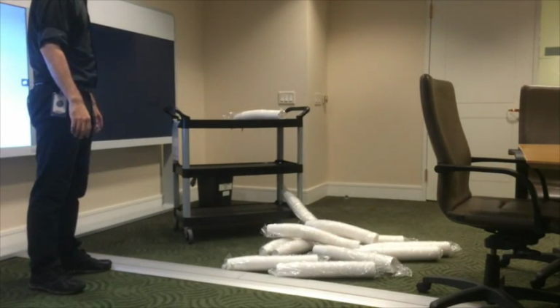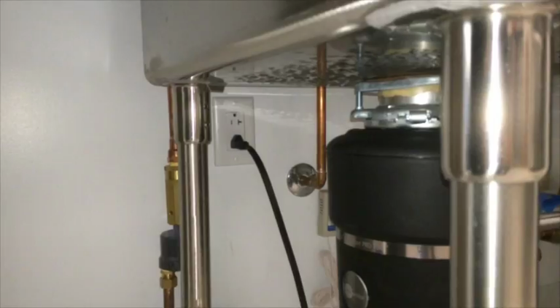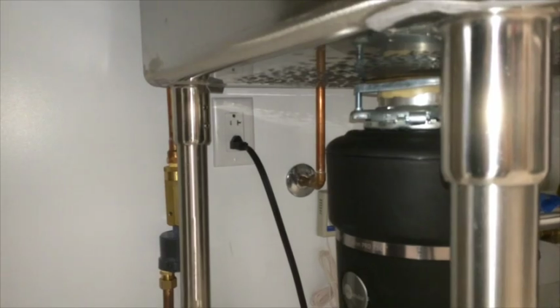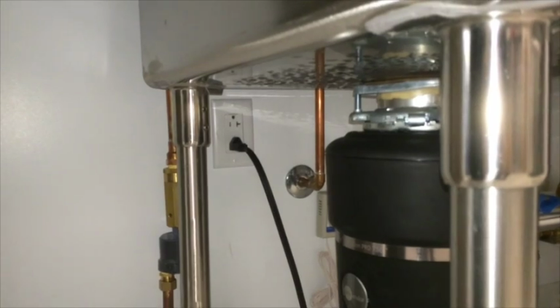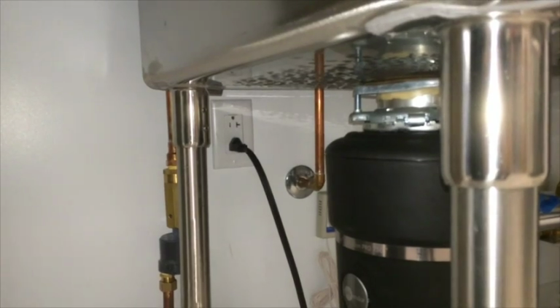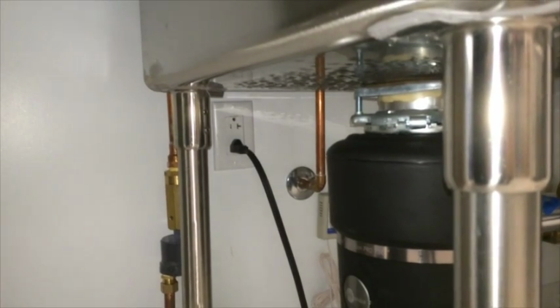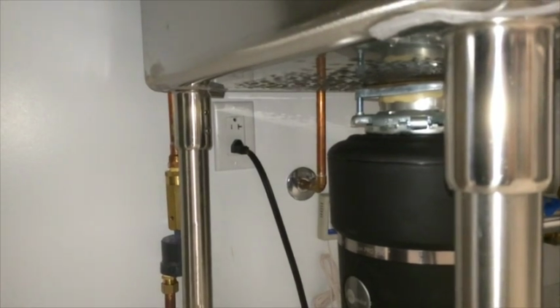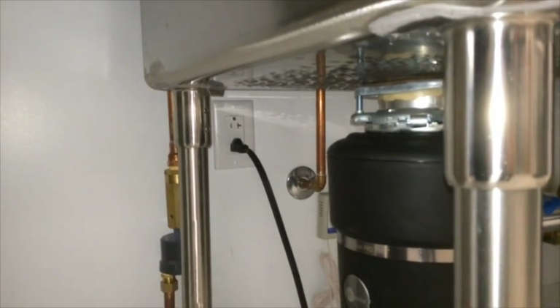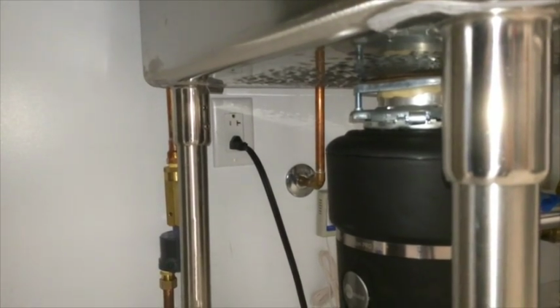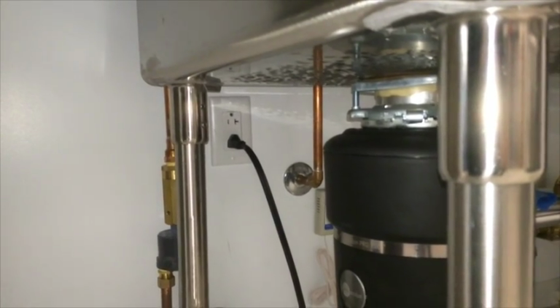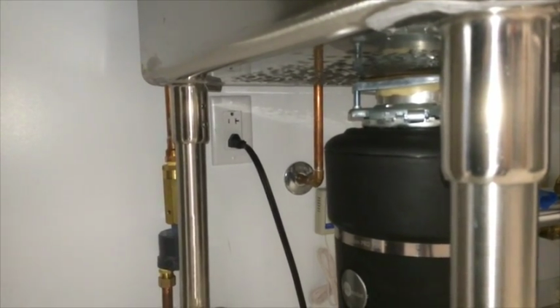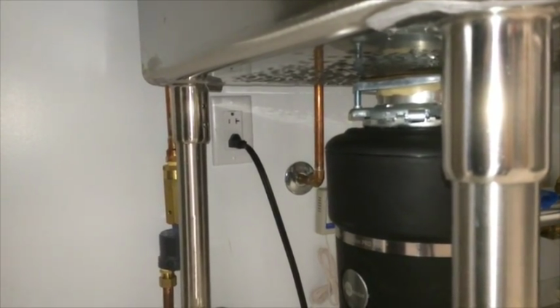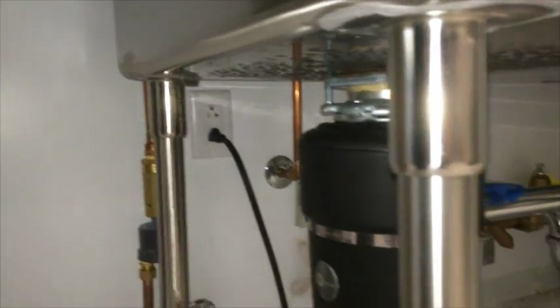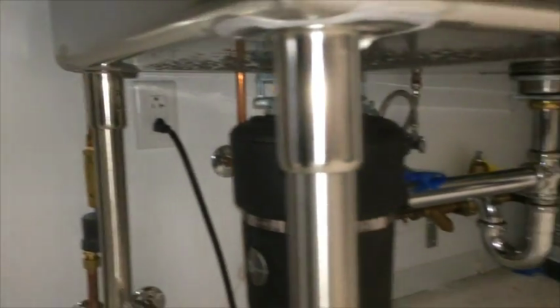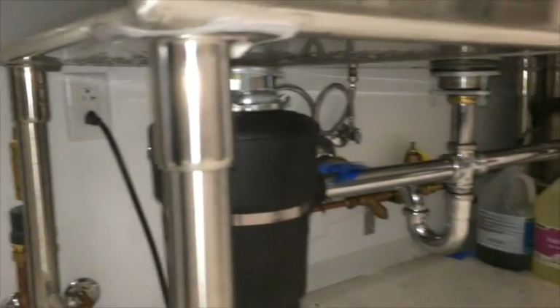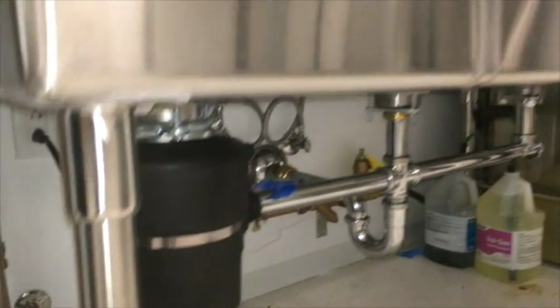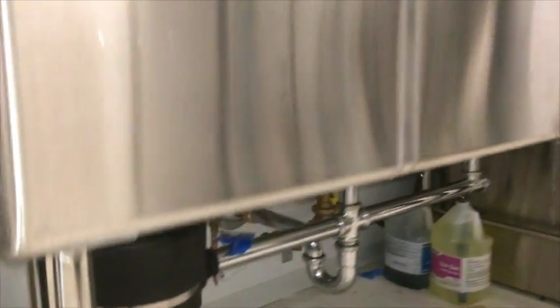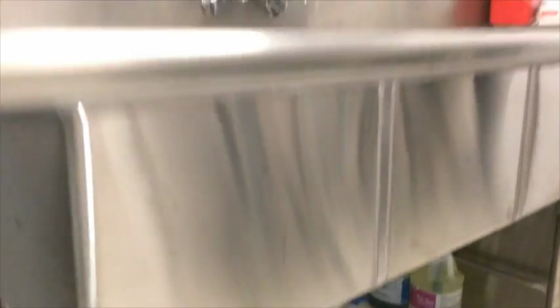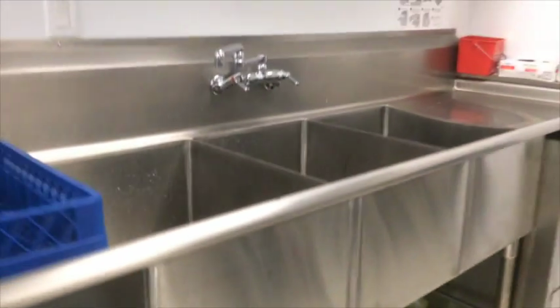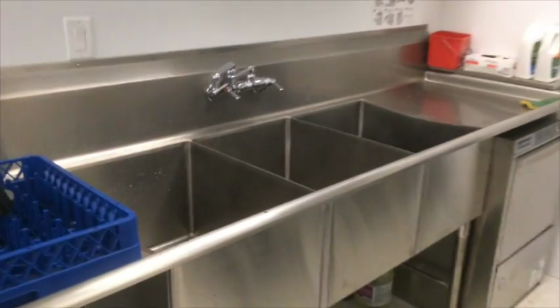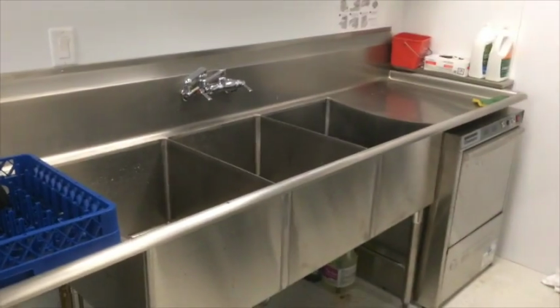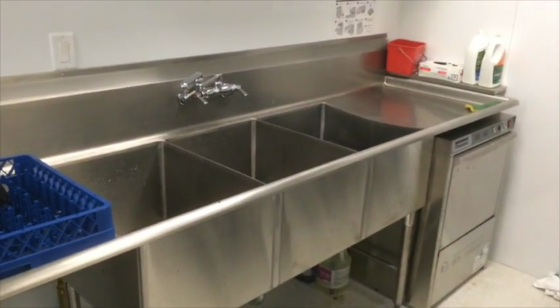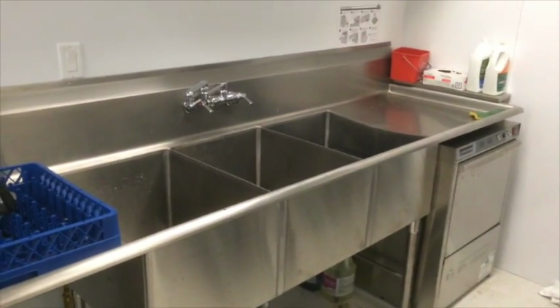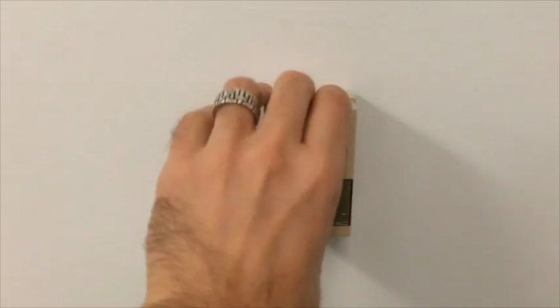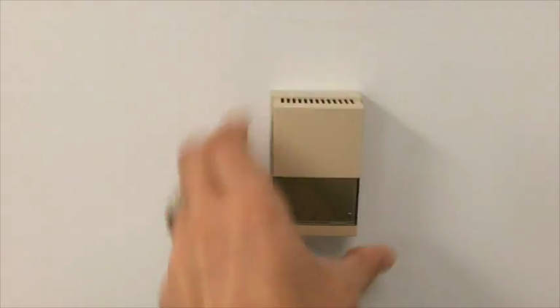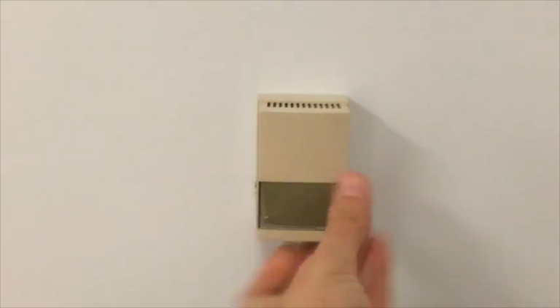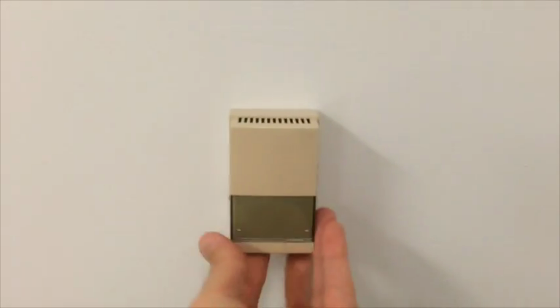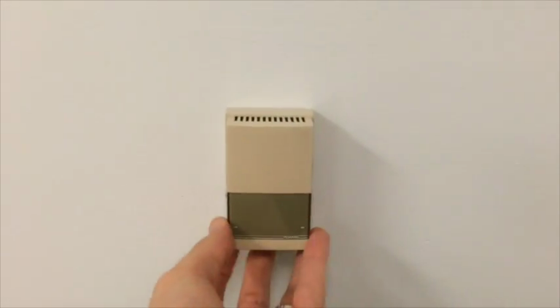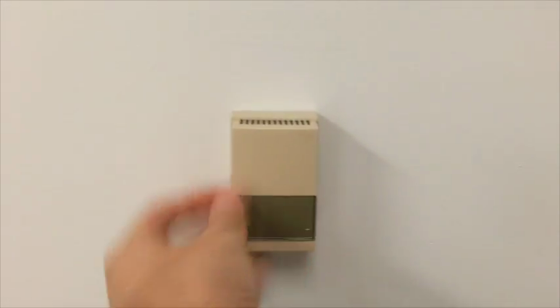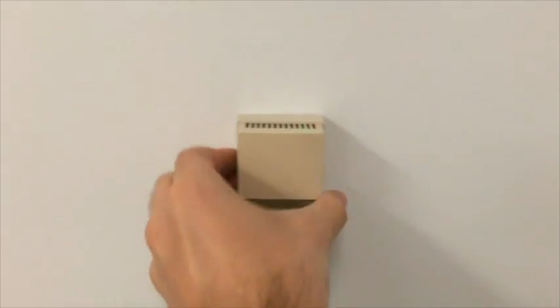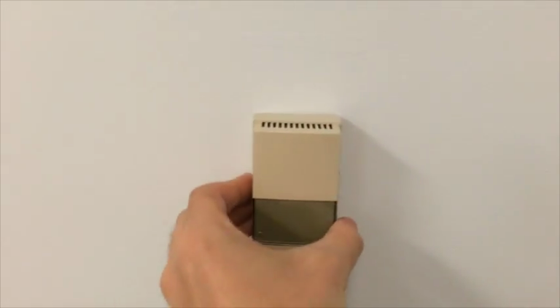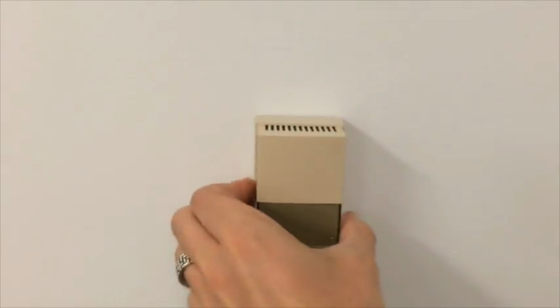Now we'll move on to the kitchen. Always make sure outlets in use are right next to the water pipes and the sink that constantly leaks. Set the thermostat to 60 degrees and make sure no one can change them.